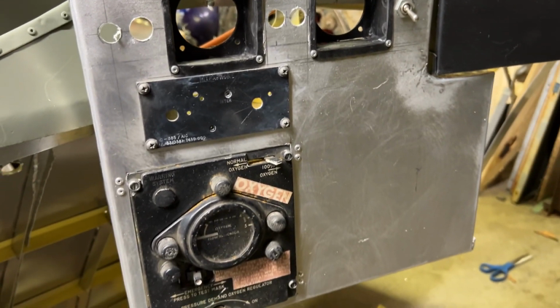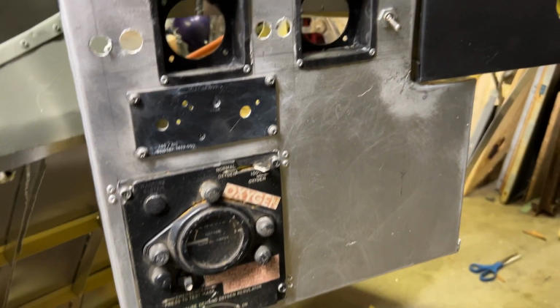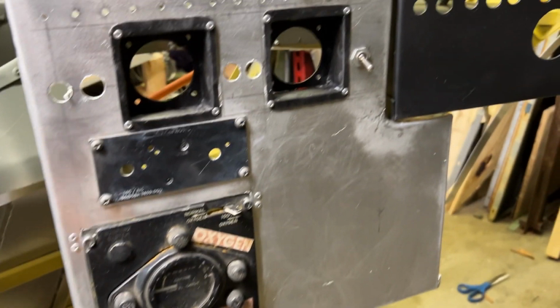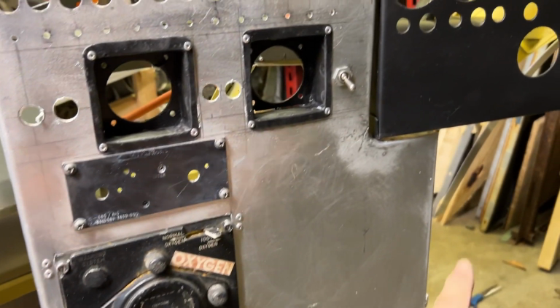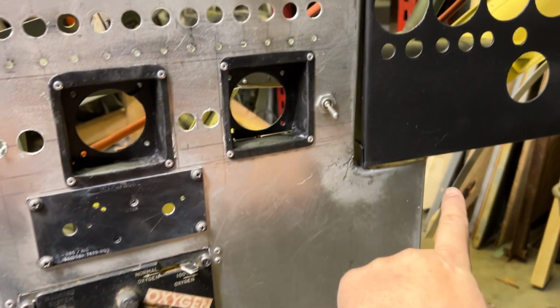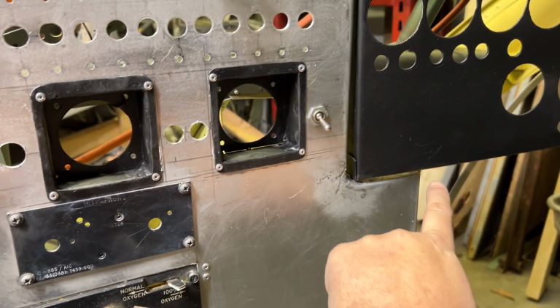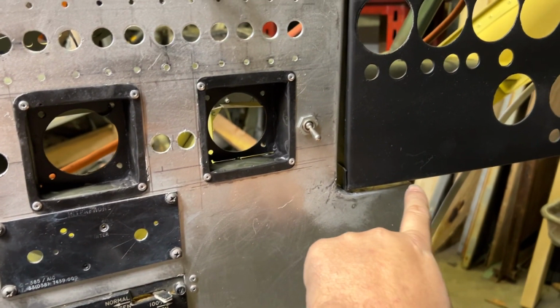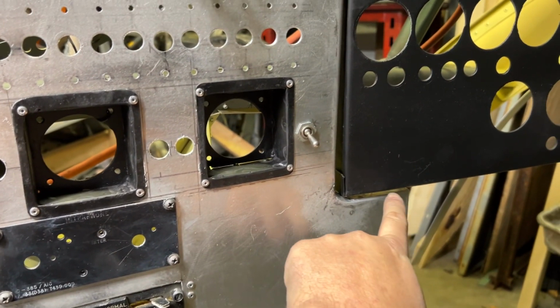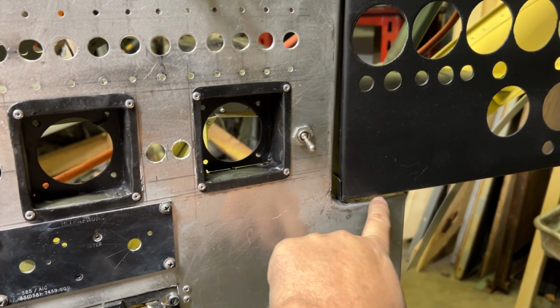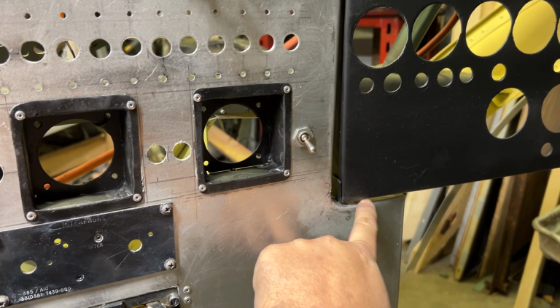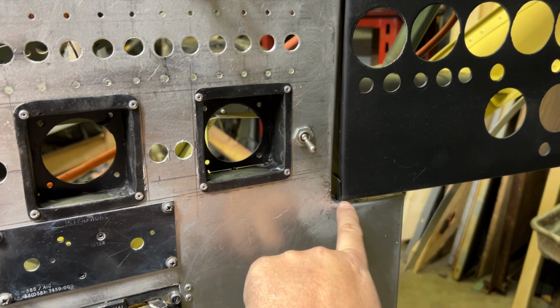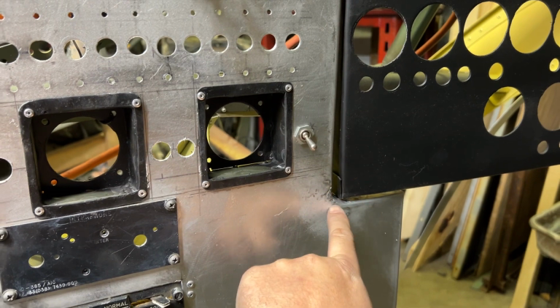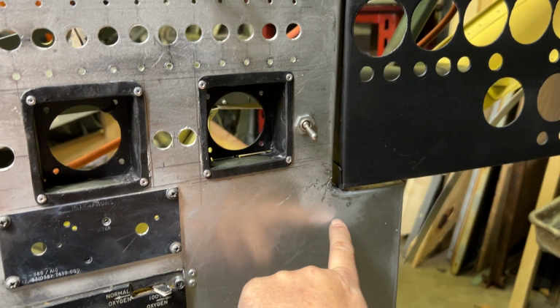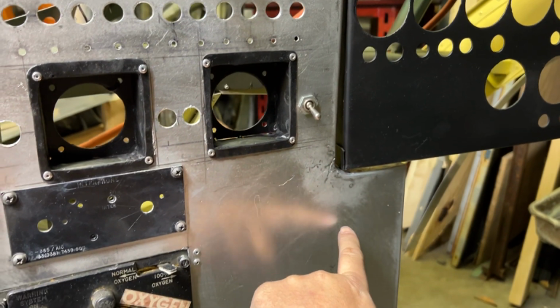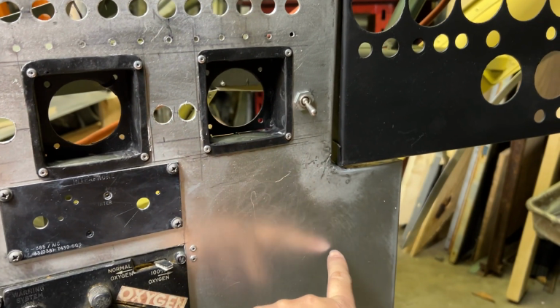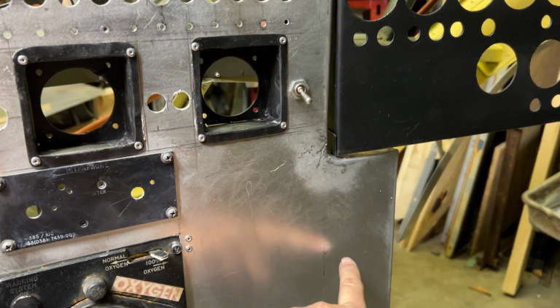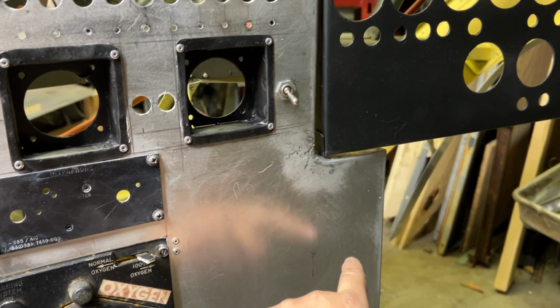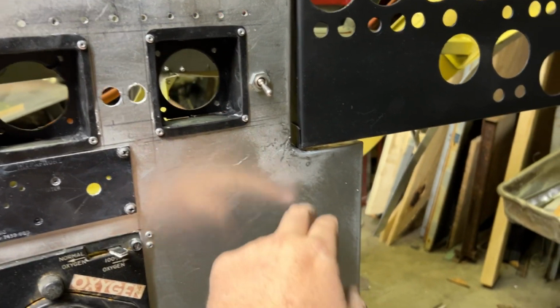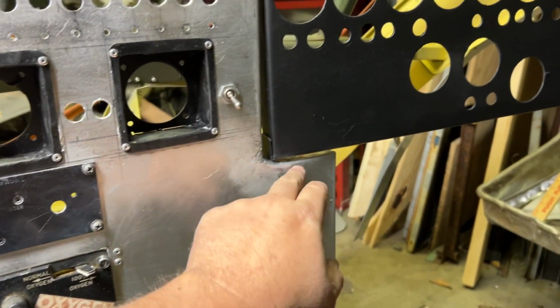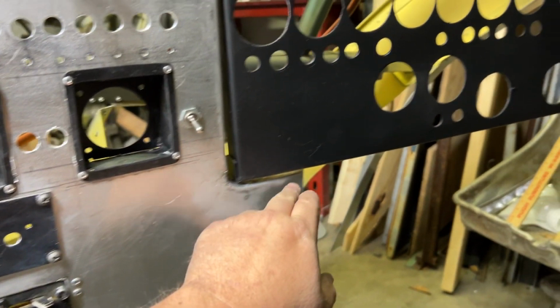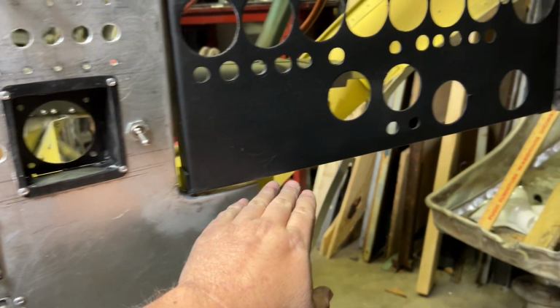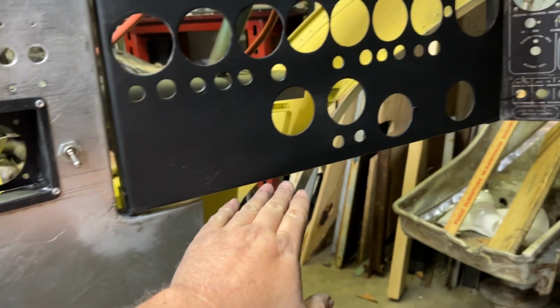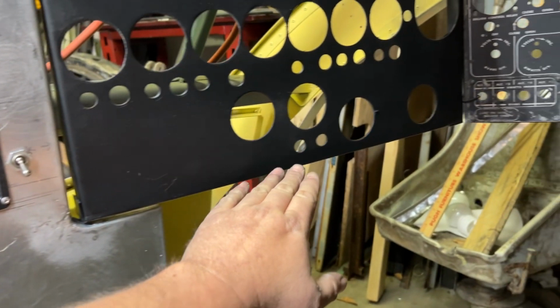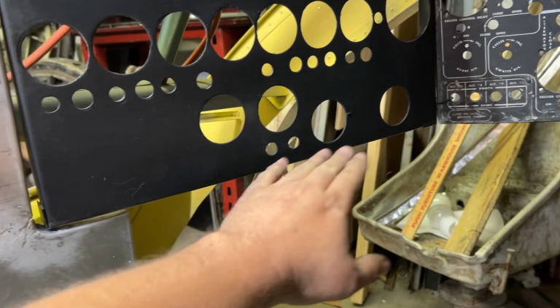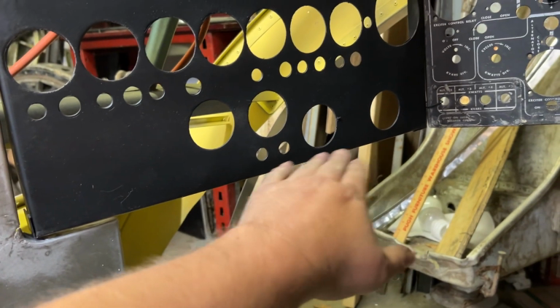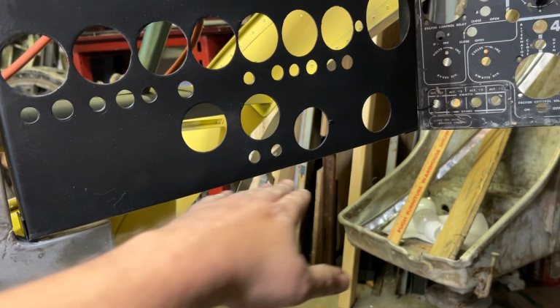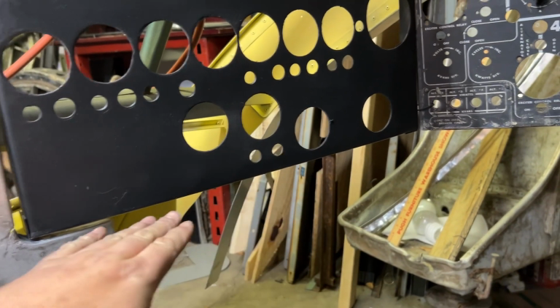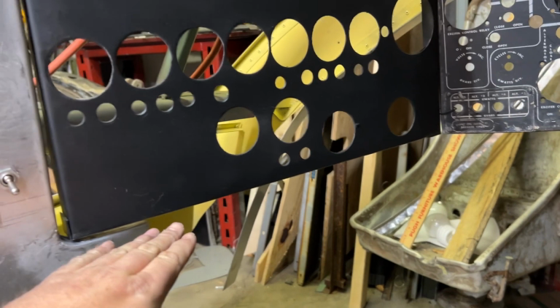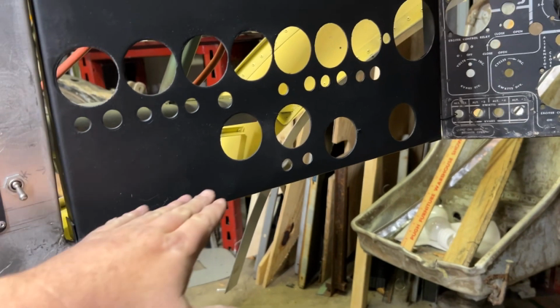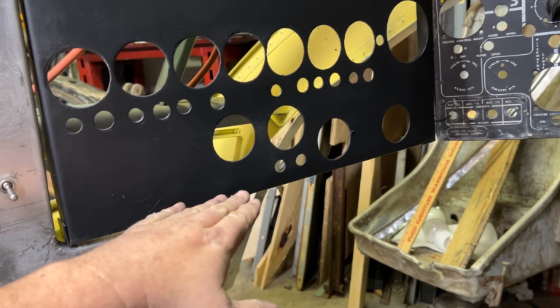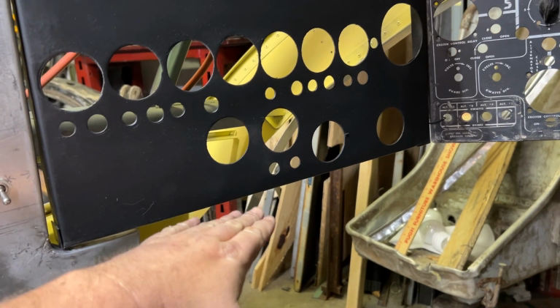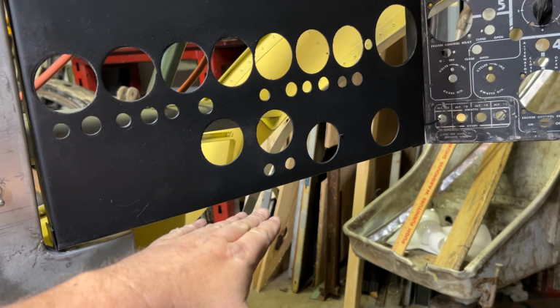The table will come down to about right there and curve down, so that'll be level with the table. And of course the terraces.